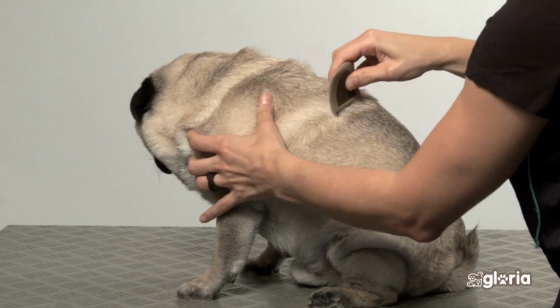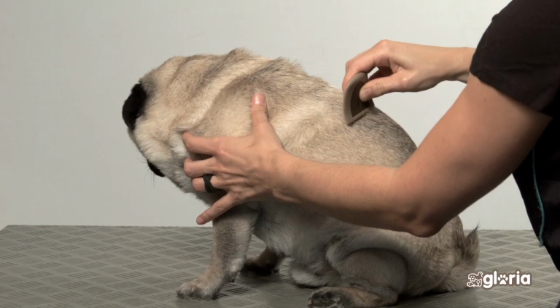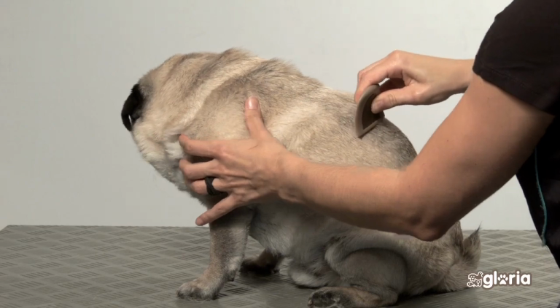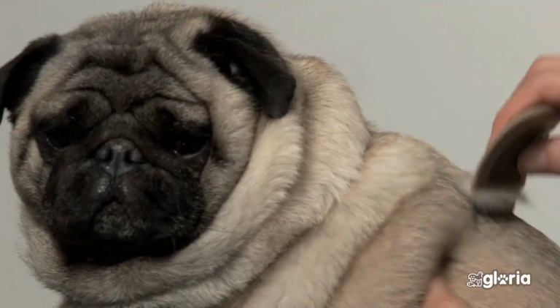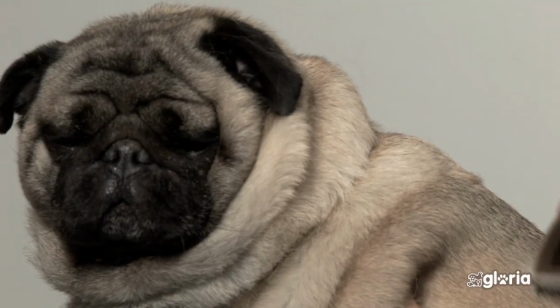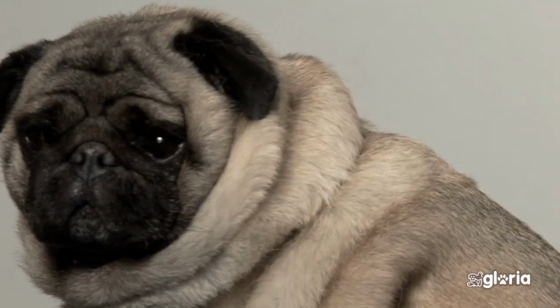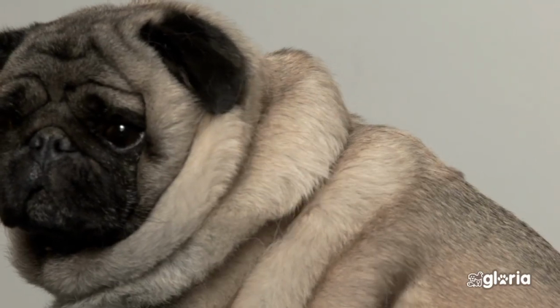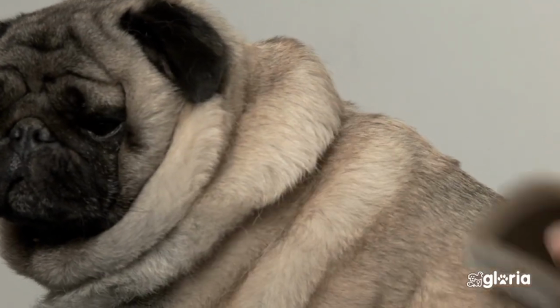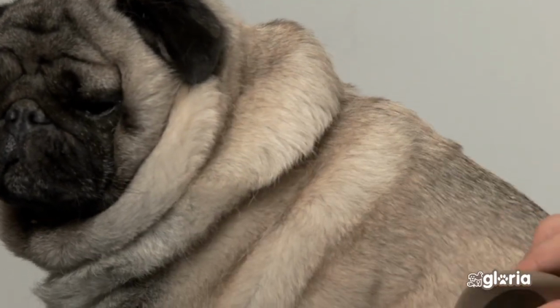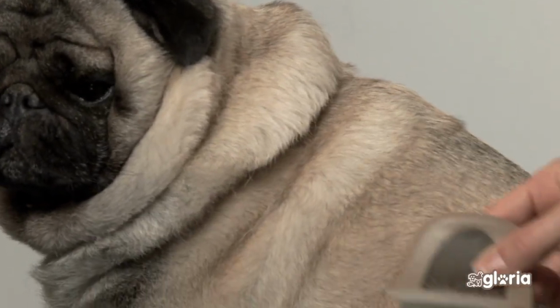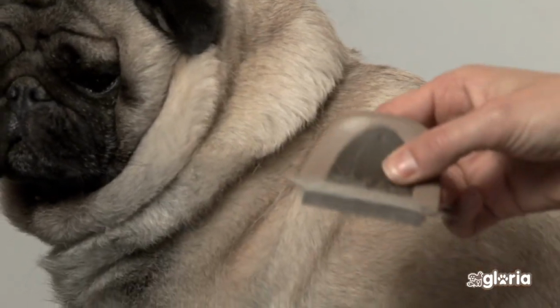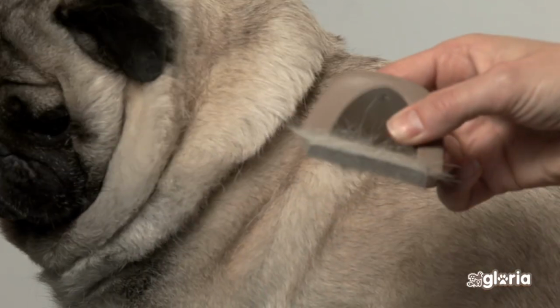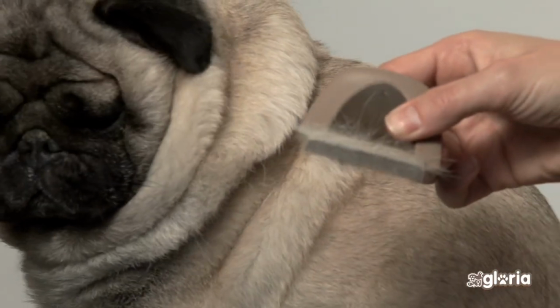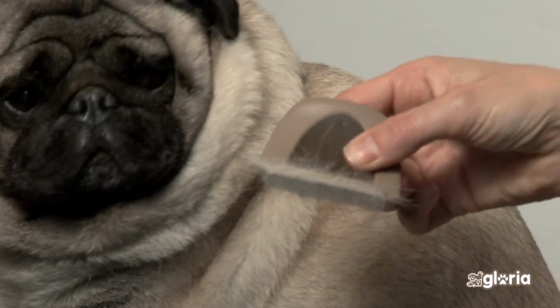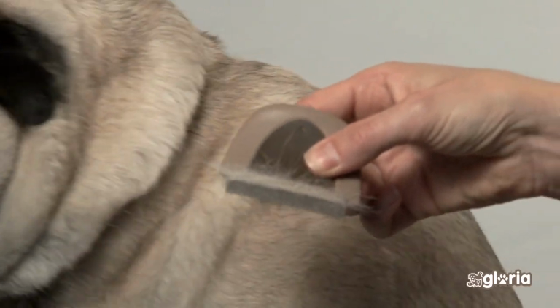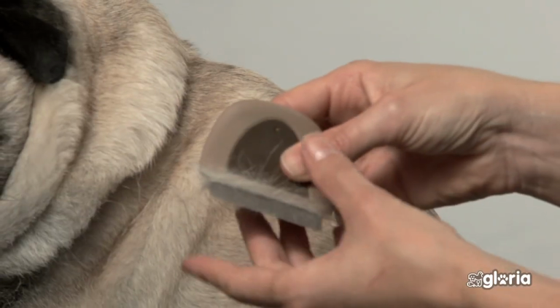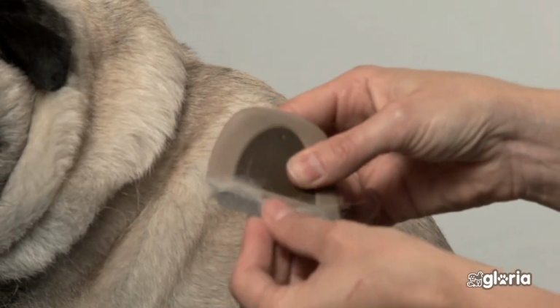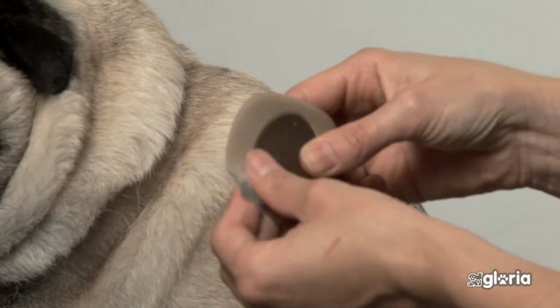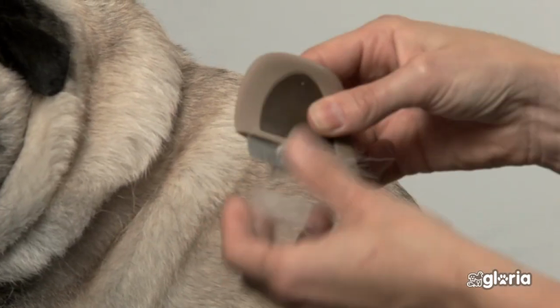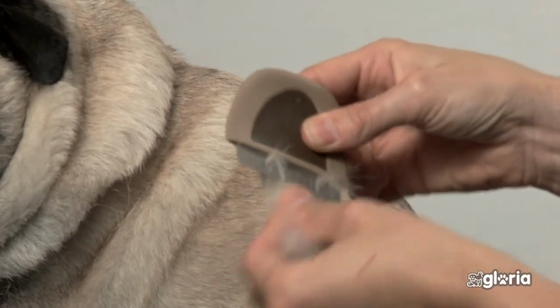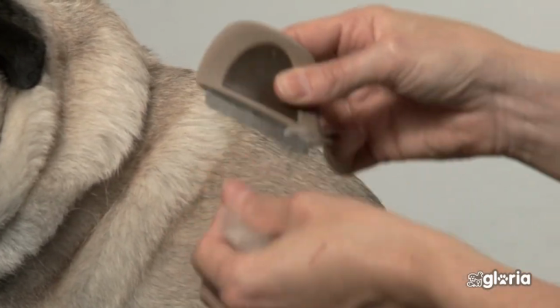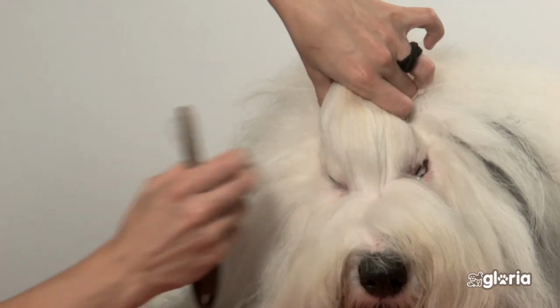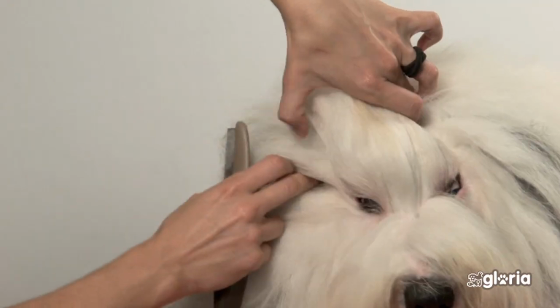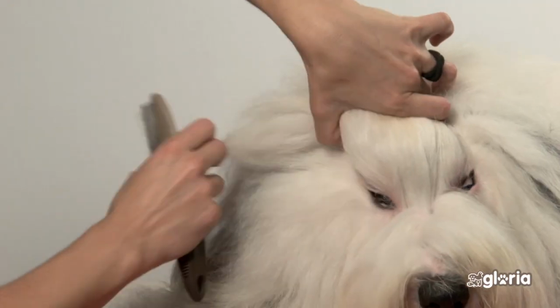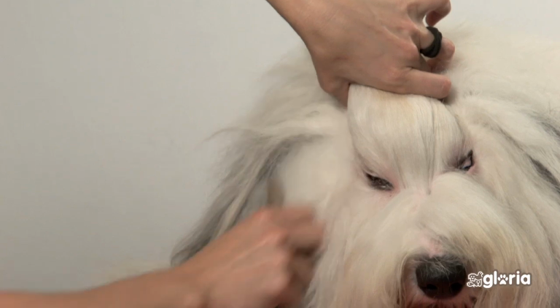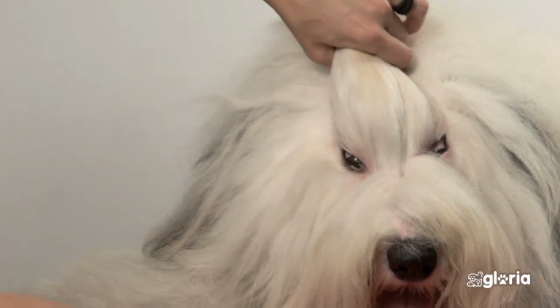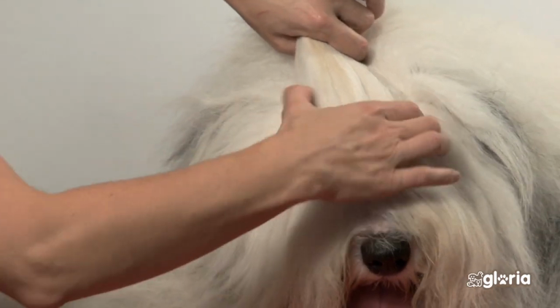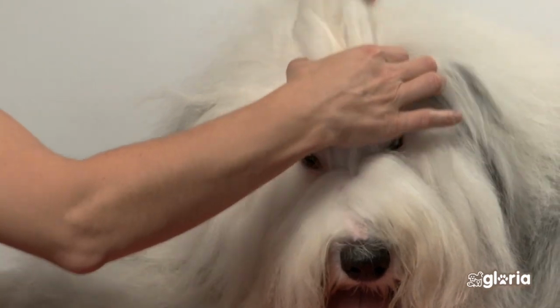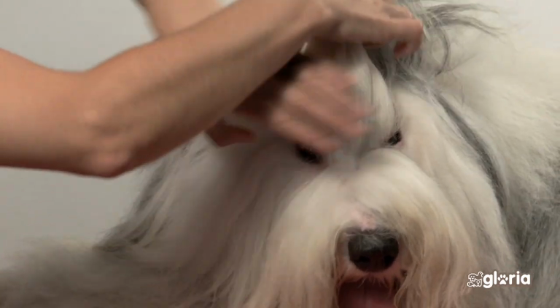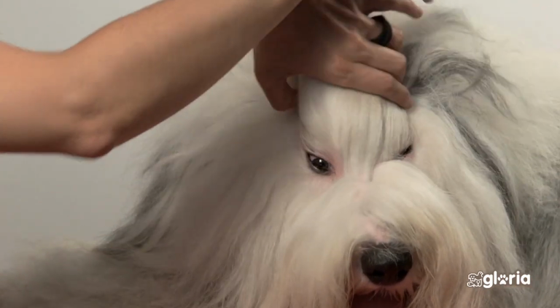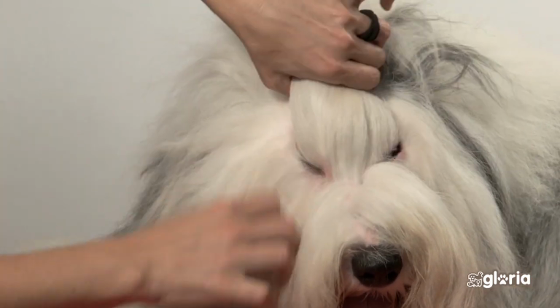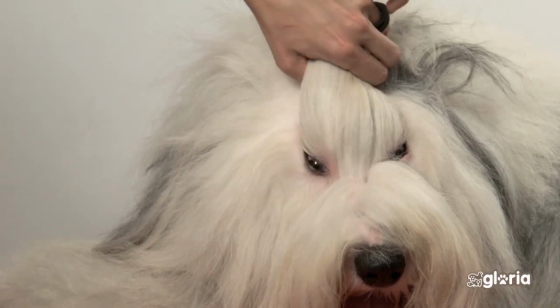Flea combs can be used for removing fleas from the hair. You also need to worm your cat or dog. If you find fleas, please visit your veterinarian or specialized pet shop.